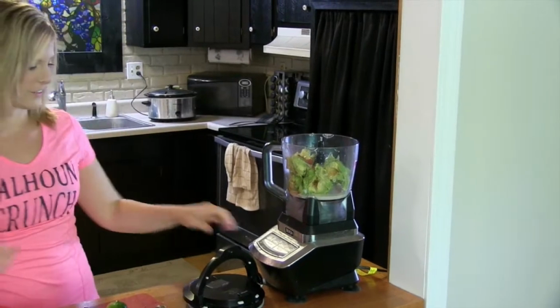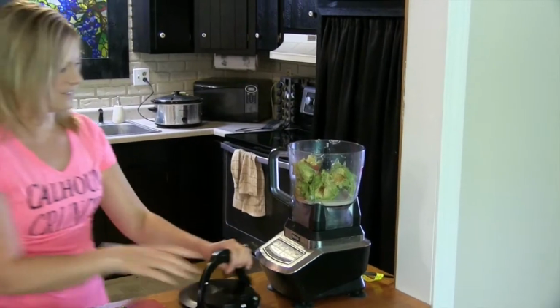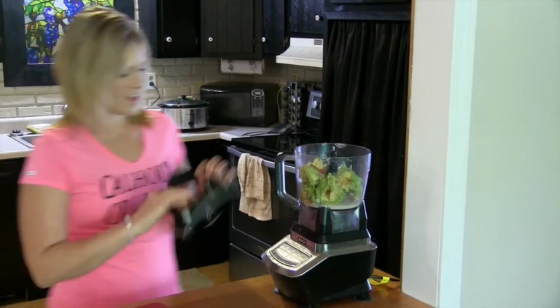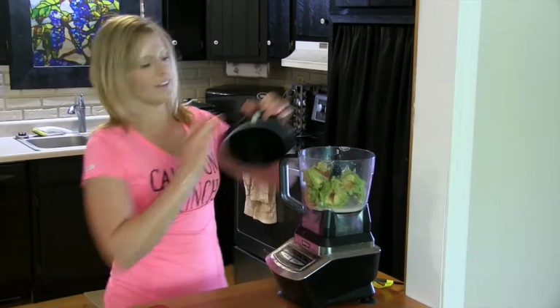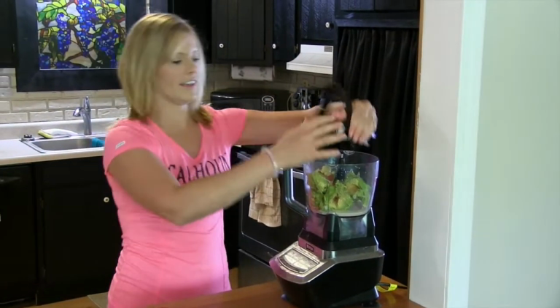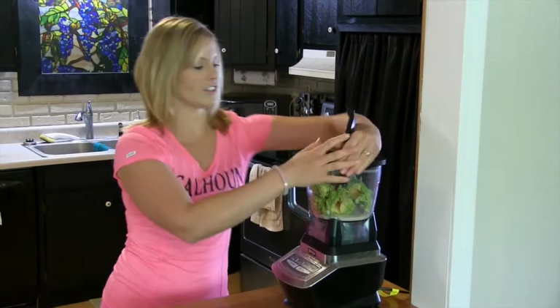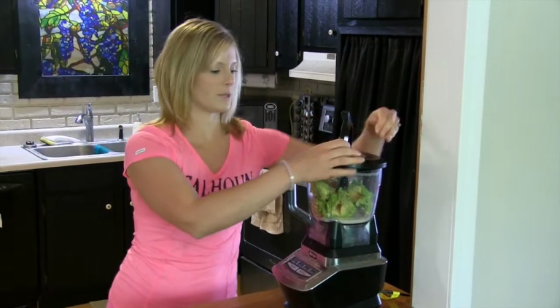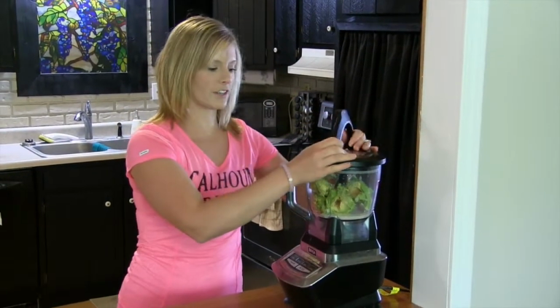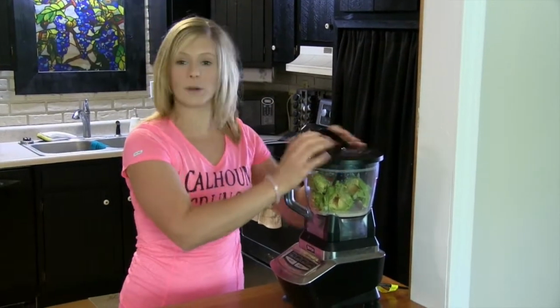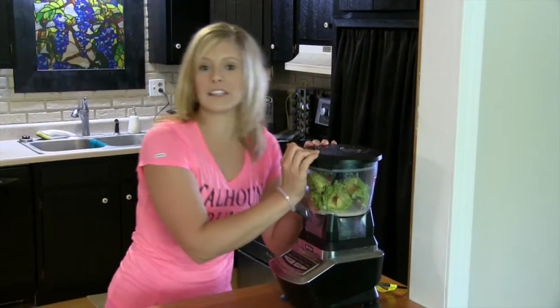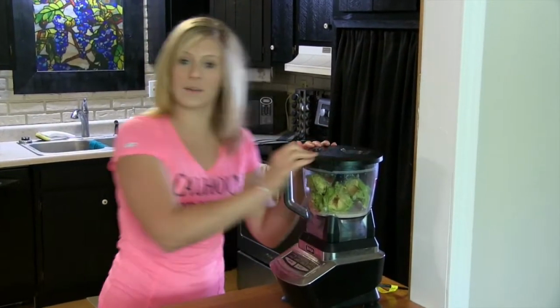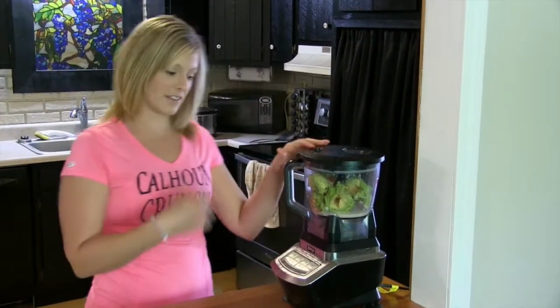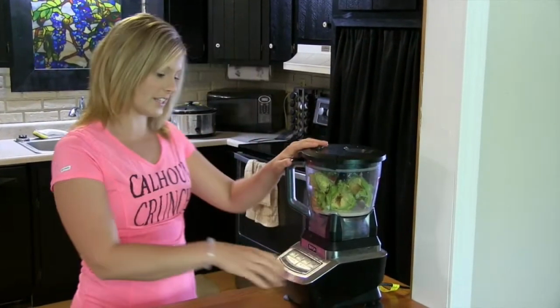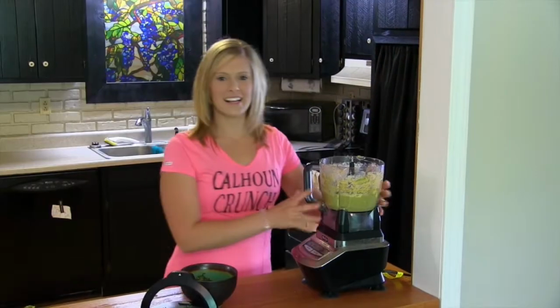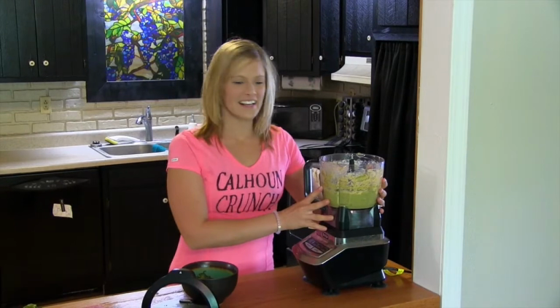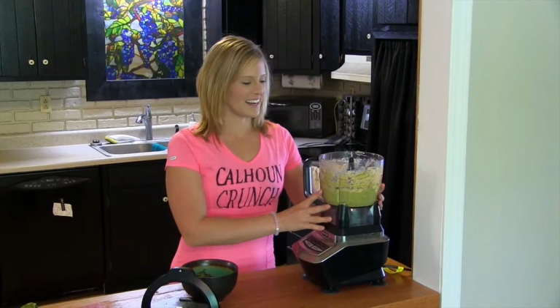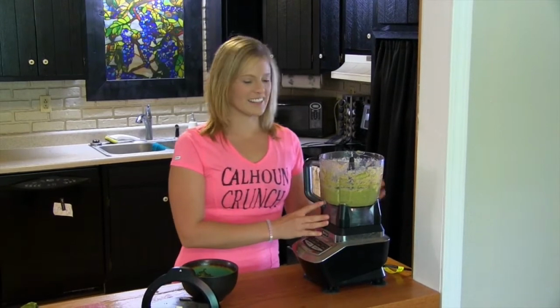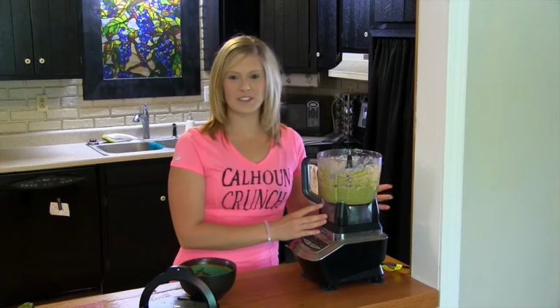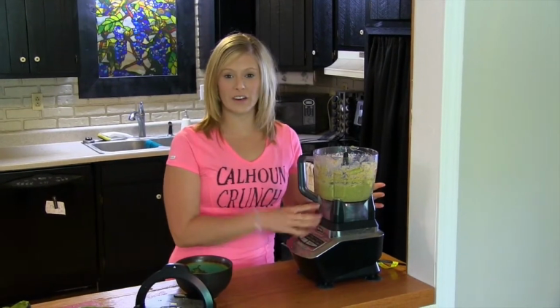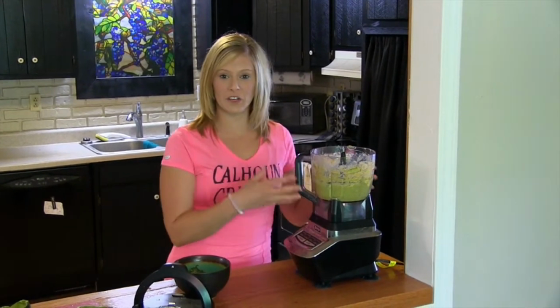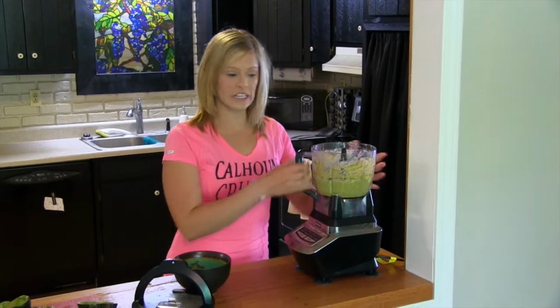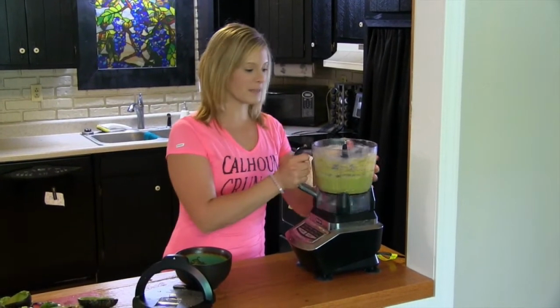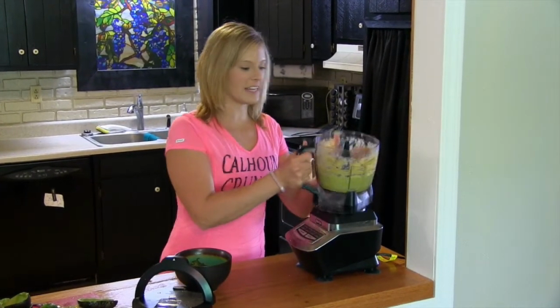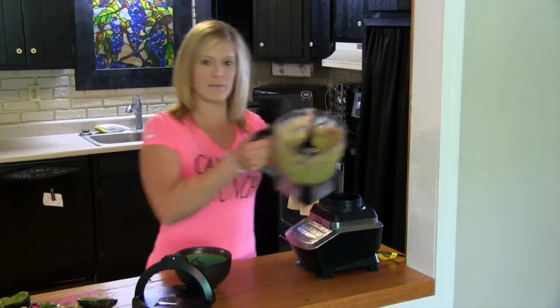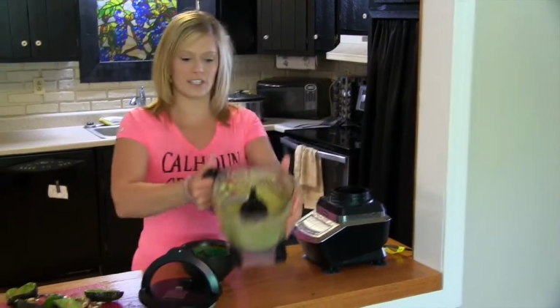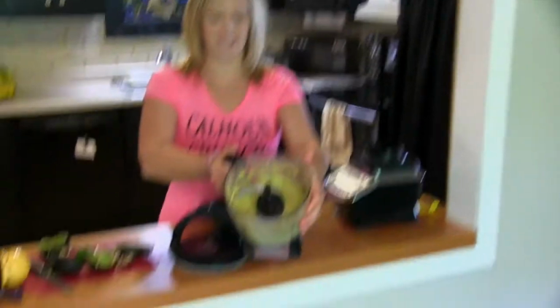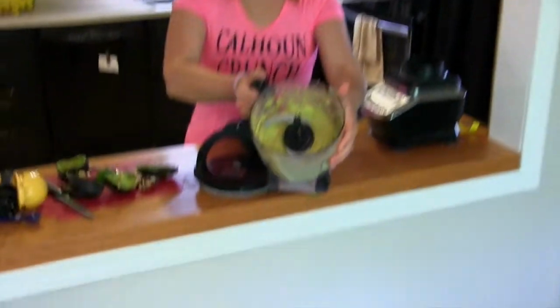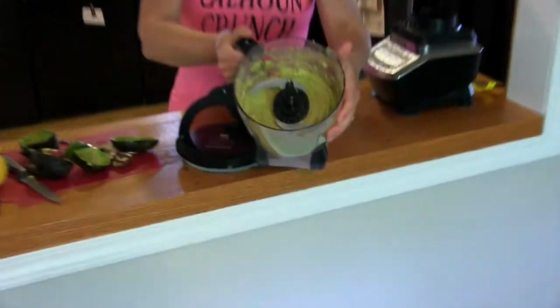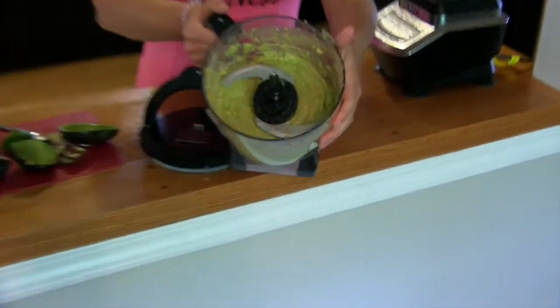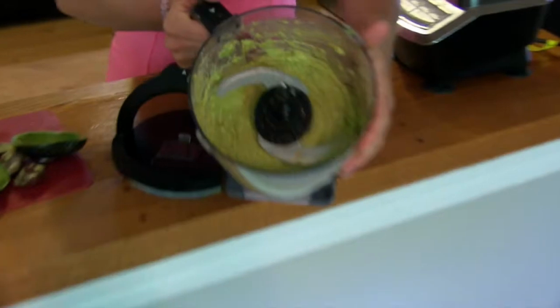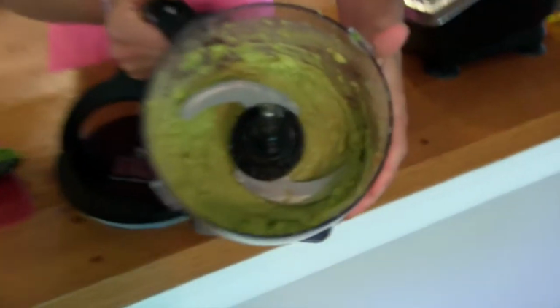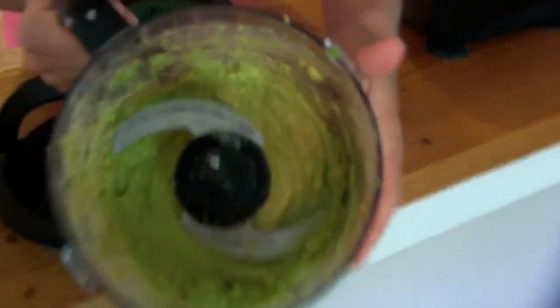Once you get all of your ingredients blended up, it should look like this — kind of a thick, creamy sauce.